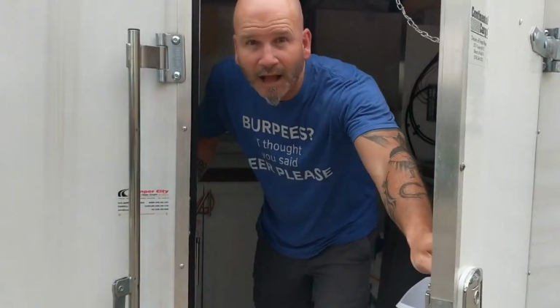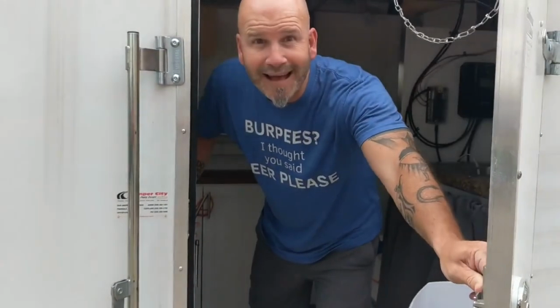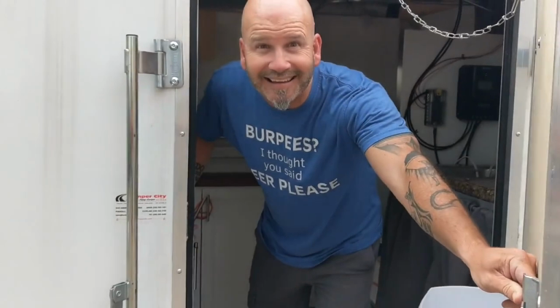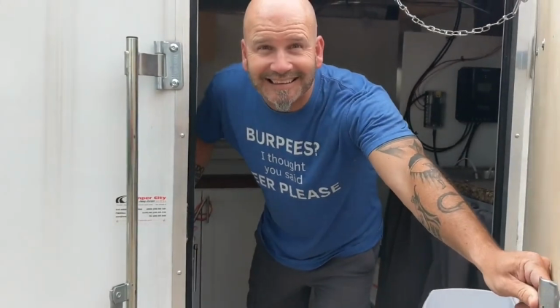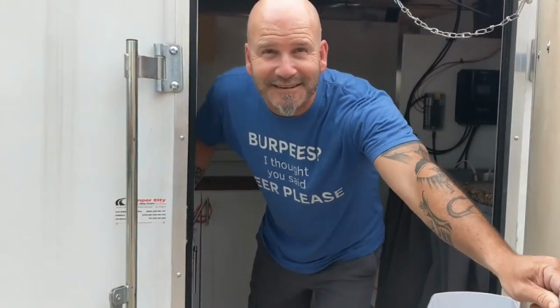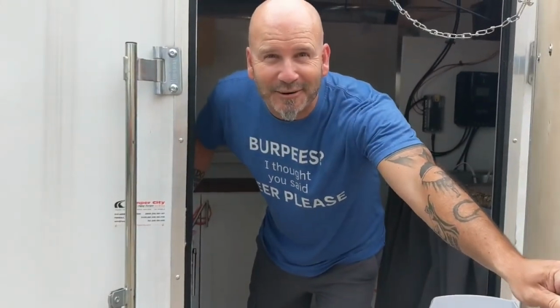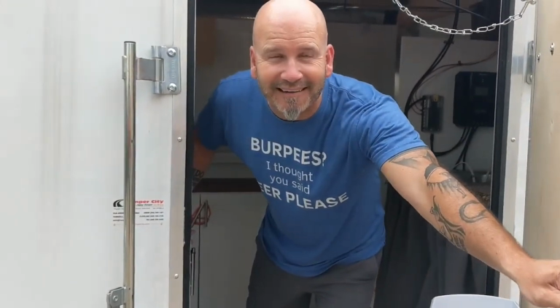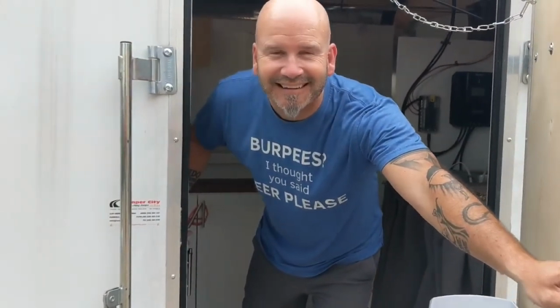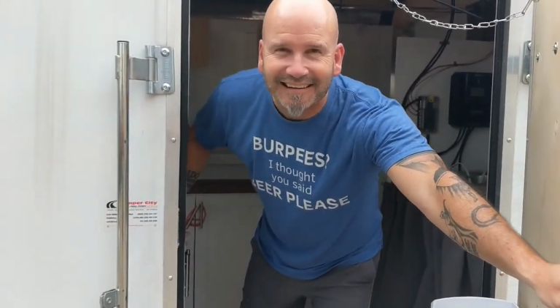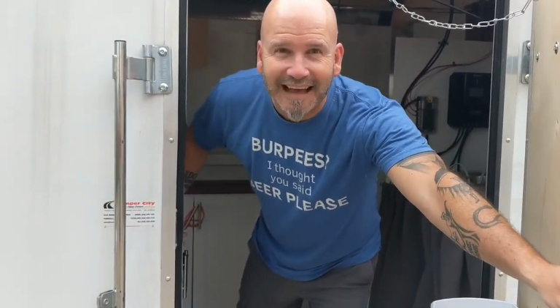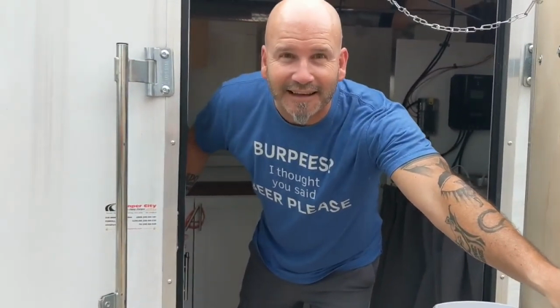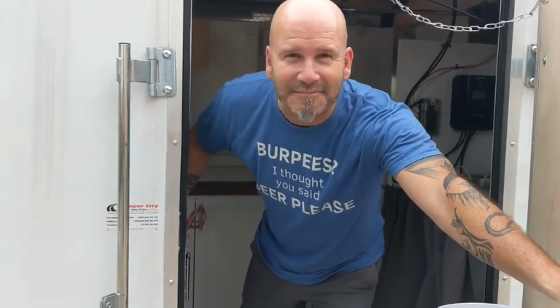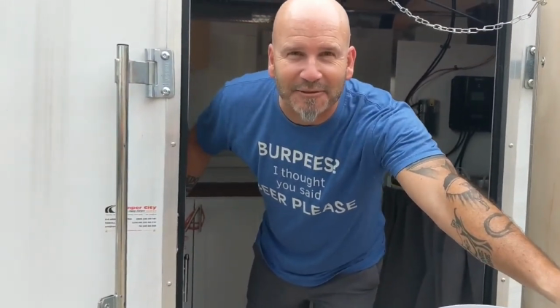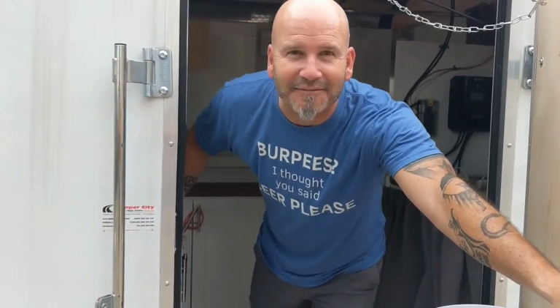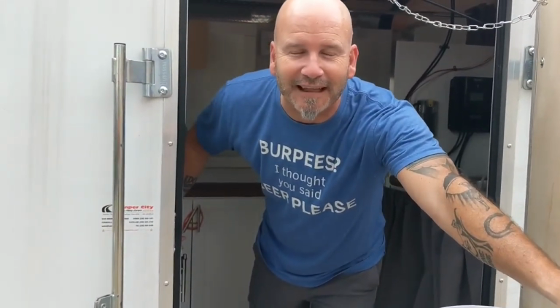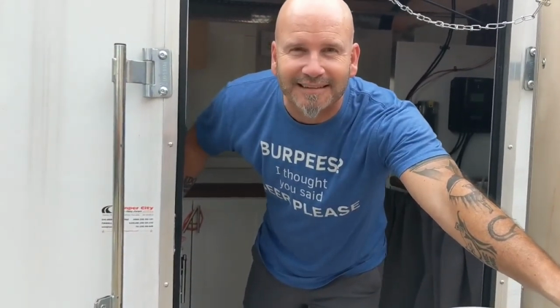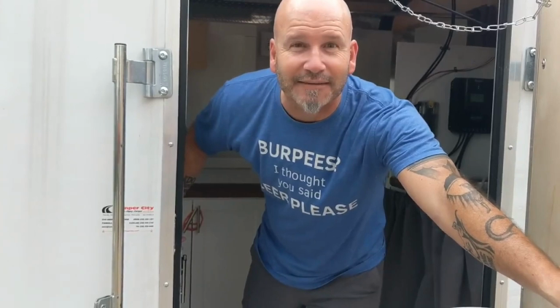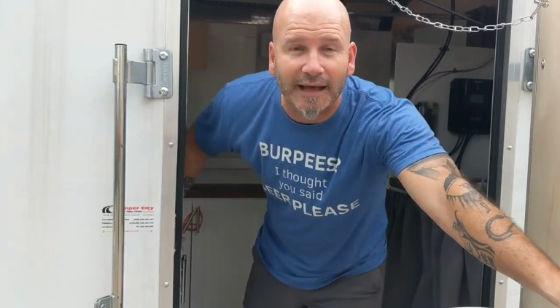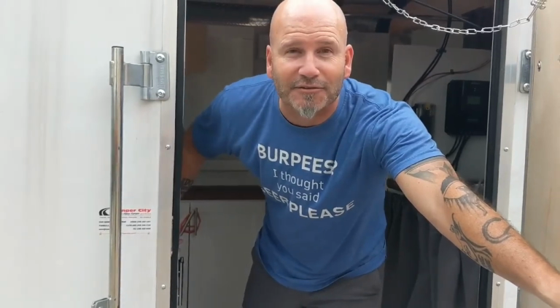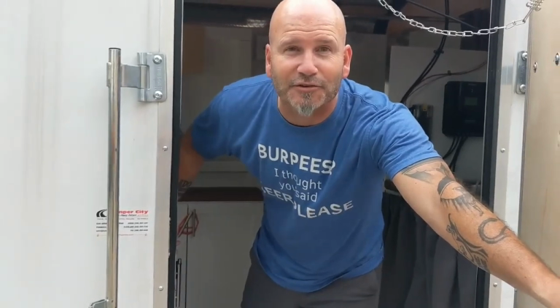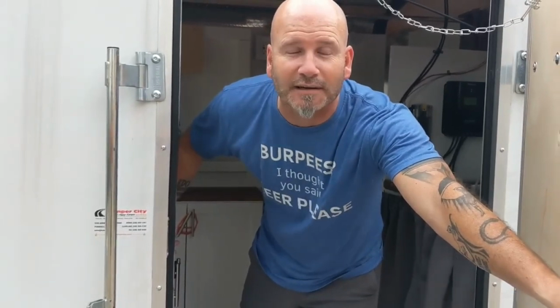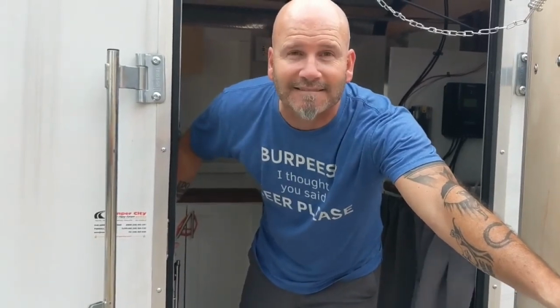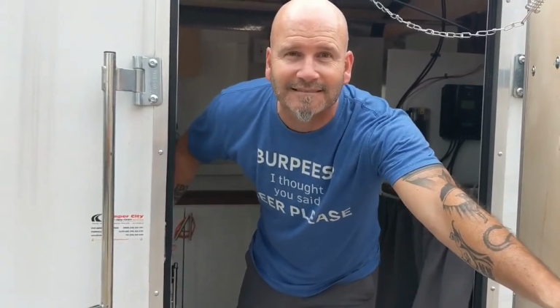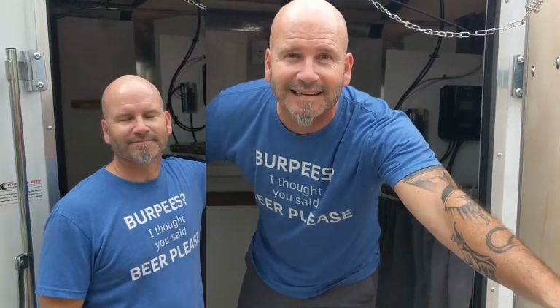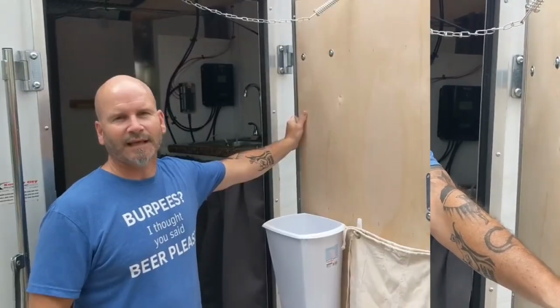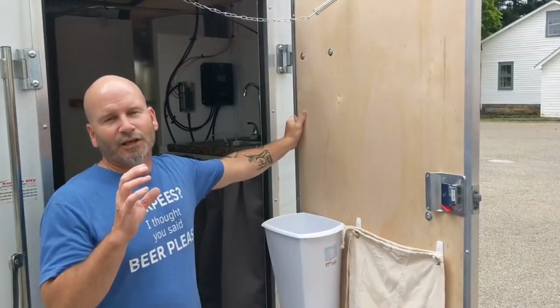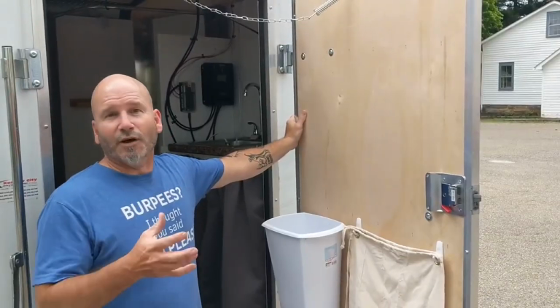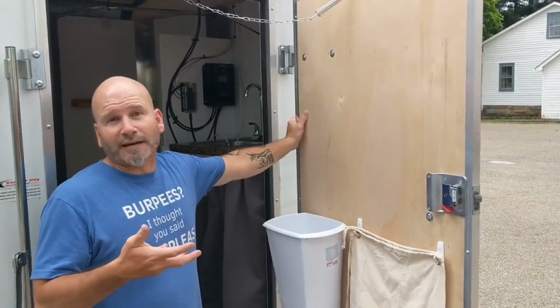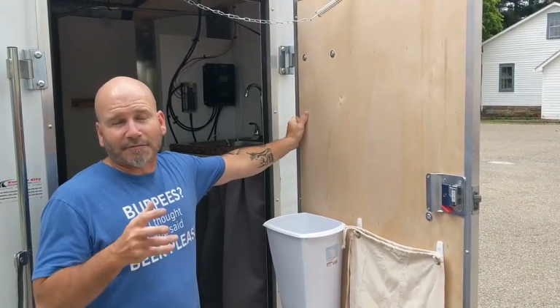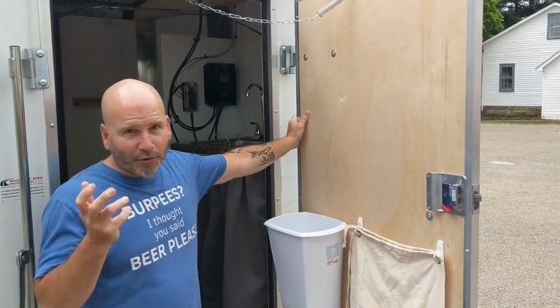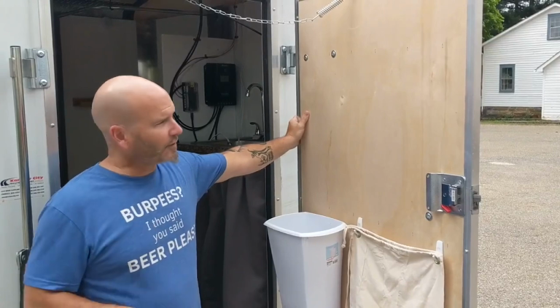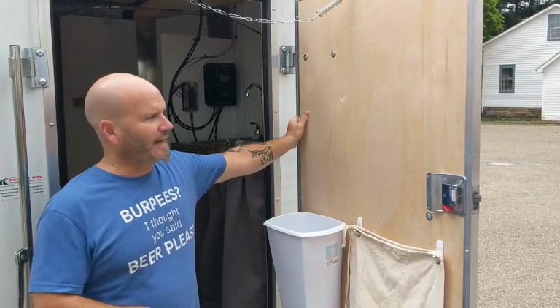Hey, didn't even know you were here — glad to have you. It's Matt with Midlife Trailer Life. We're giving you a trailer tour today, so we're starting here at the front door, if you want to call it that.